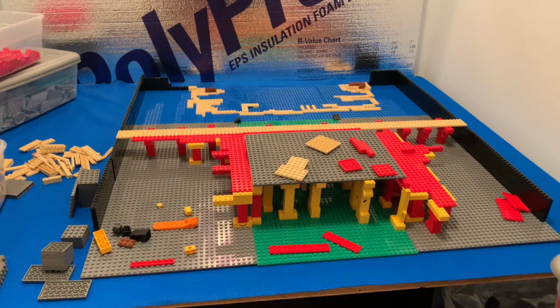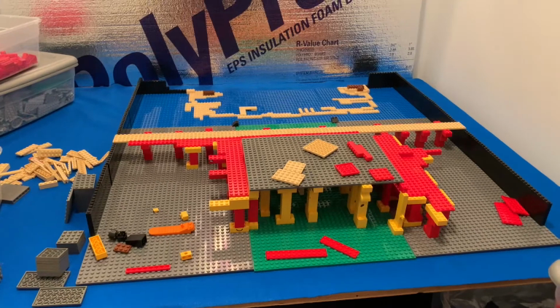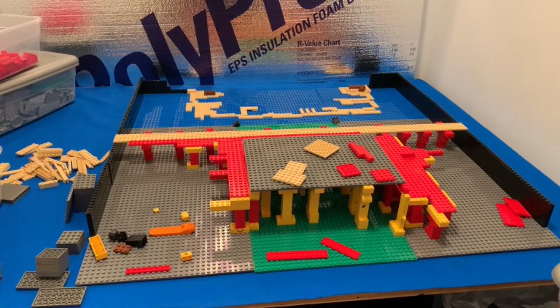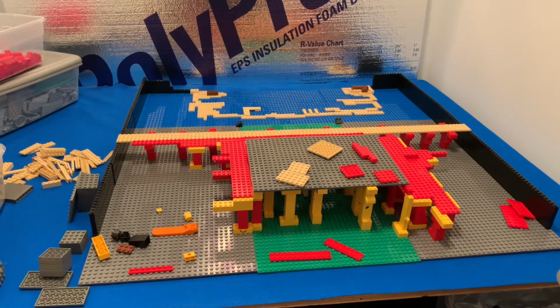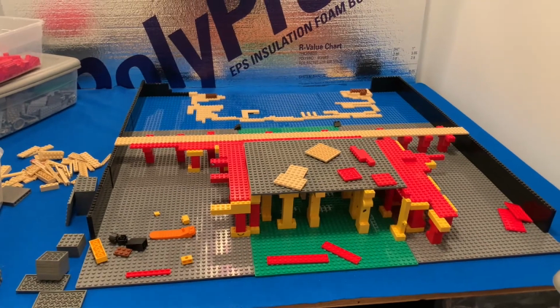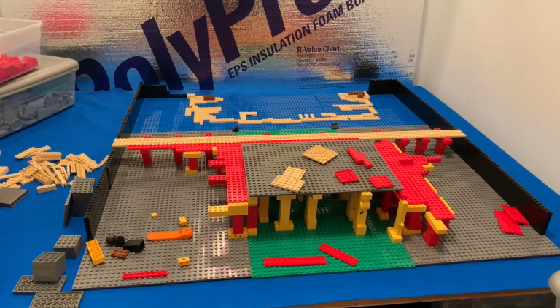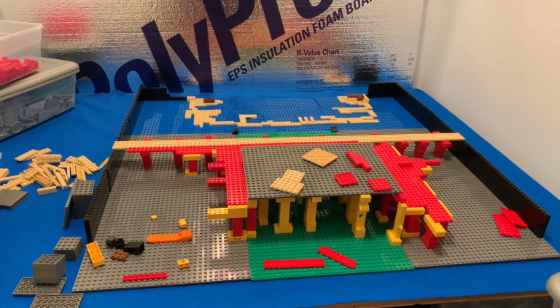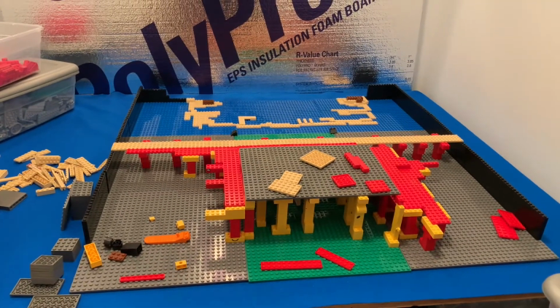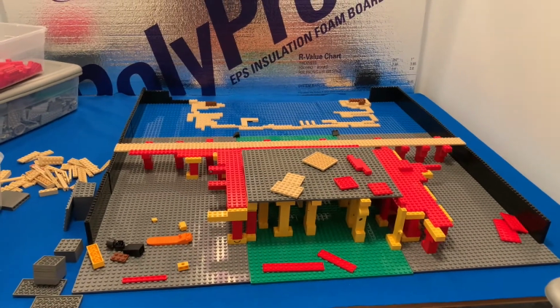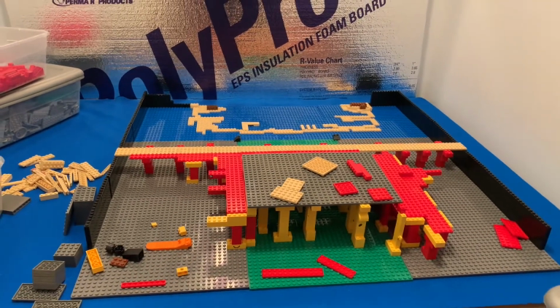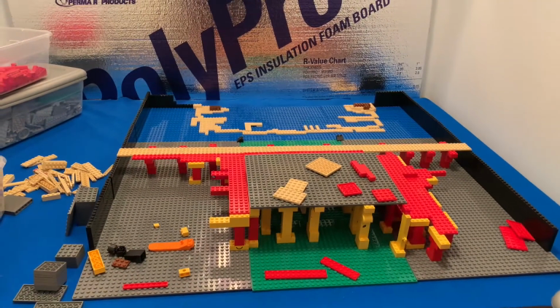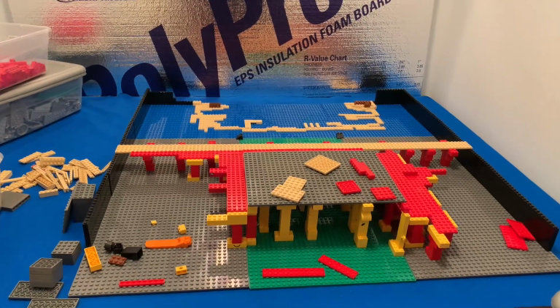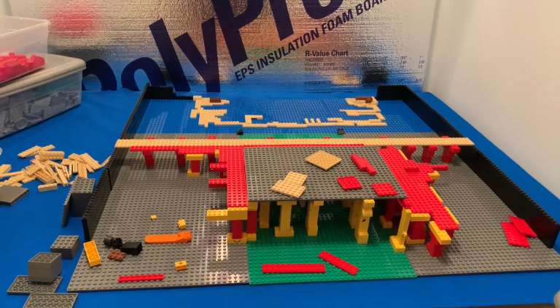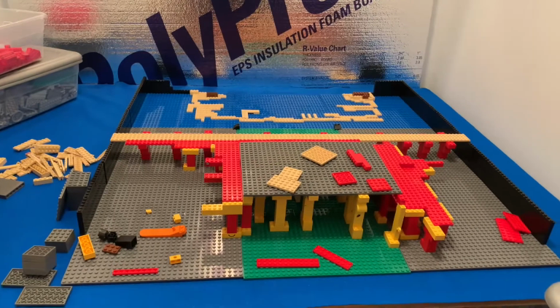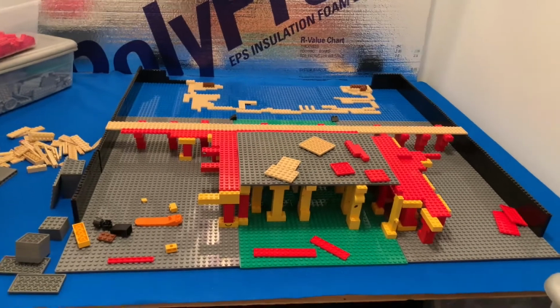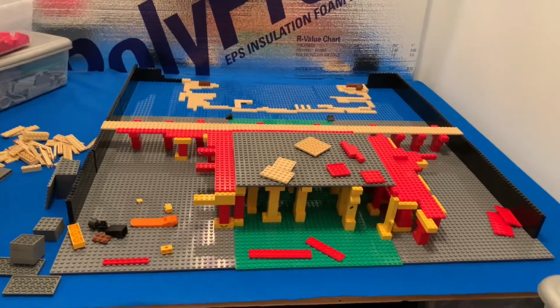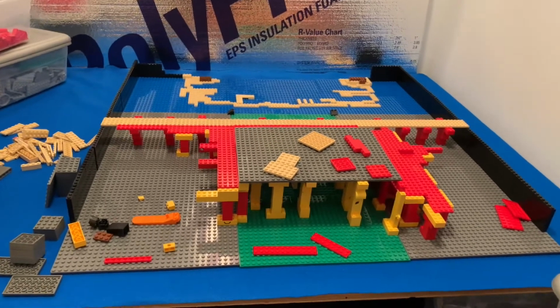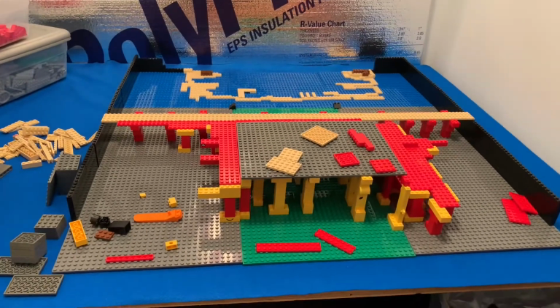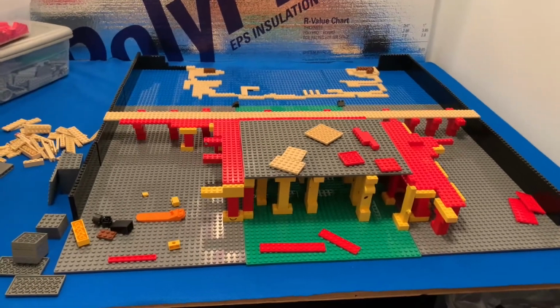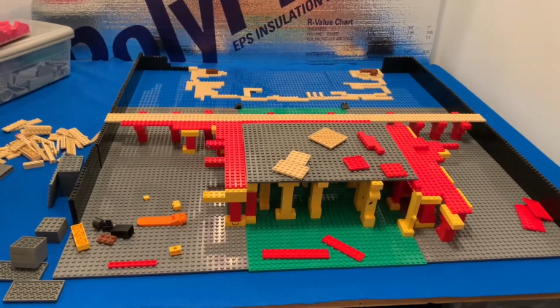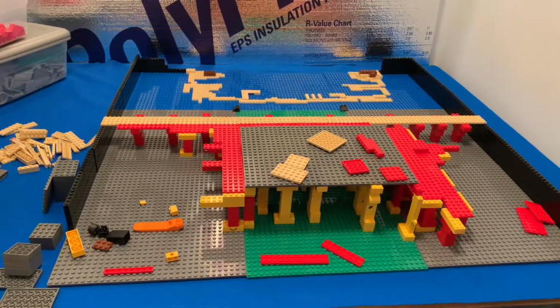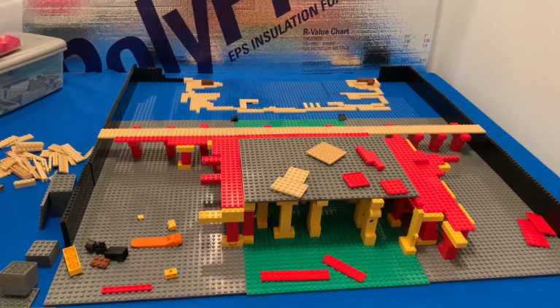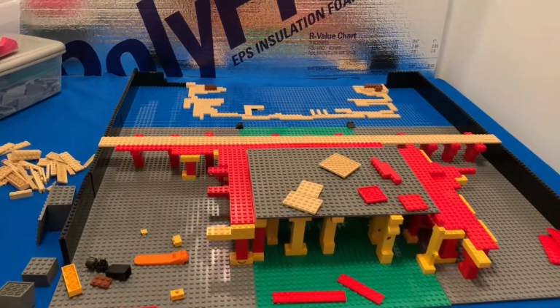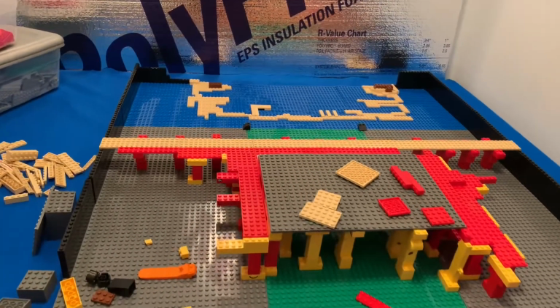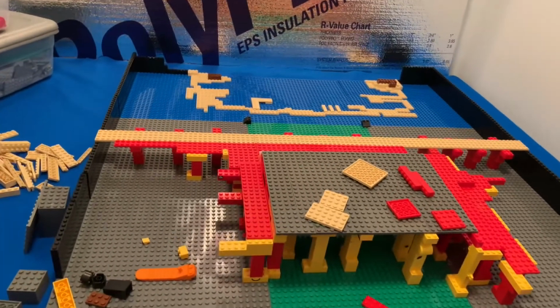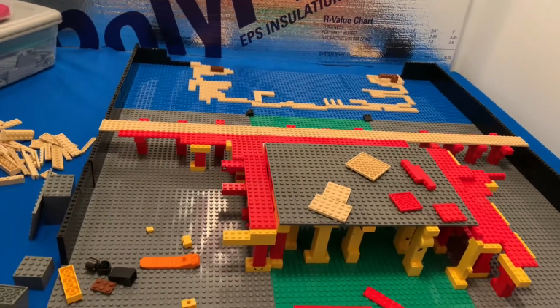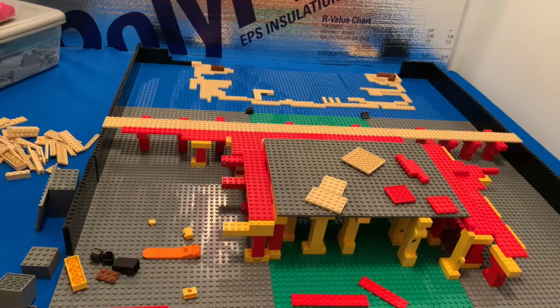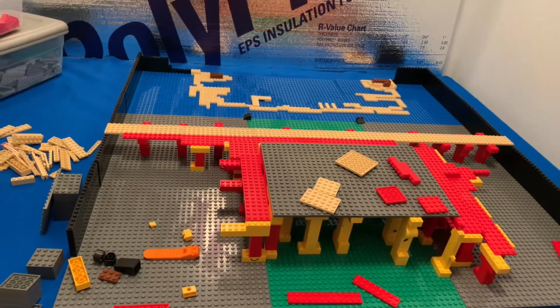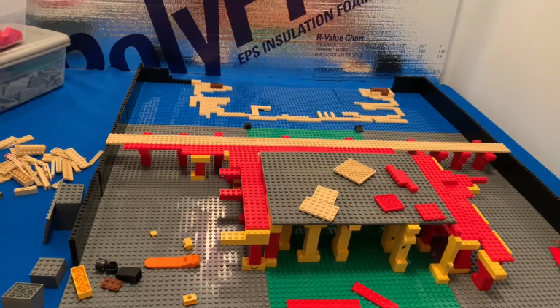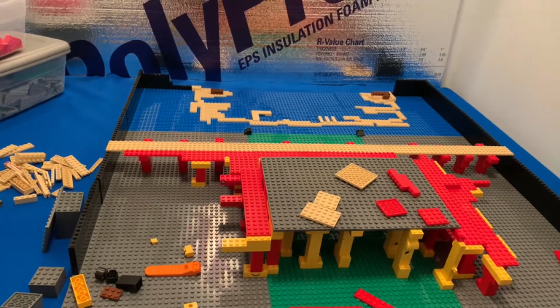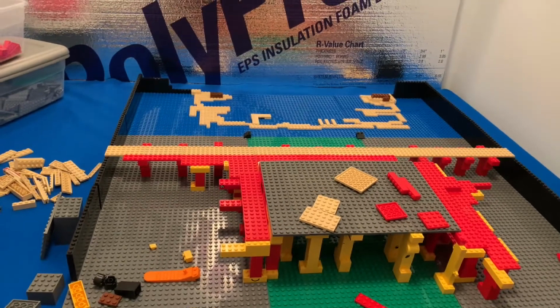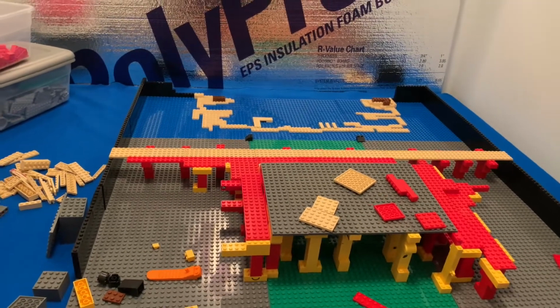Hey guys, welcome back. It is Eric from Eric's World here, back with another LEGO MOC building video. This time, I am trying to build the Attack on Titan Season 4, Episode 1.